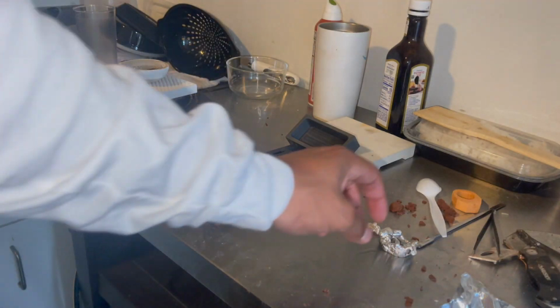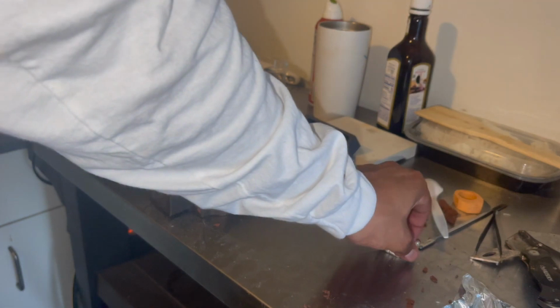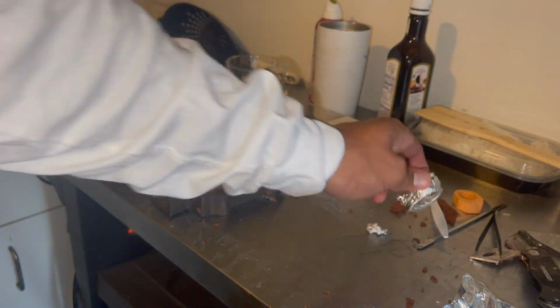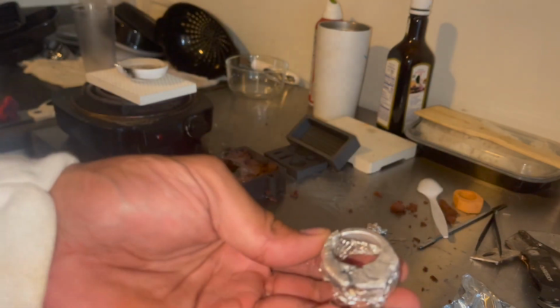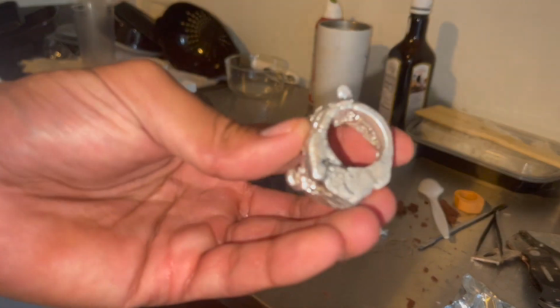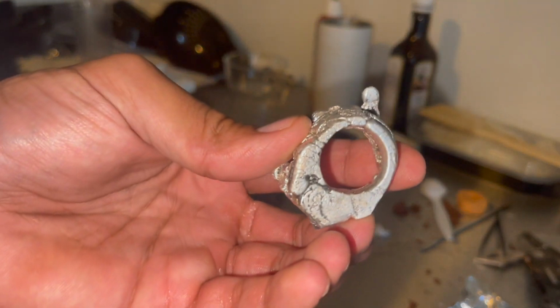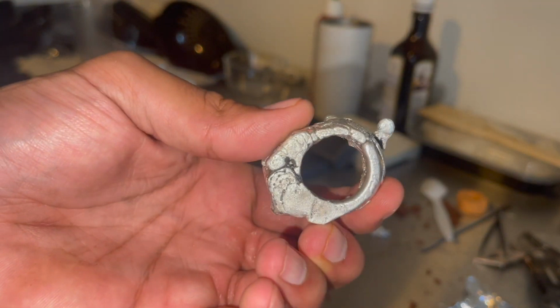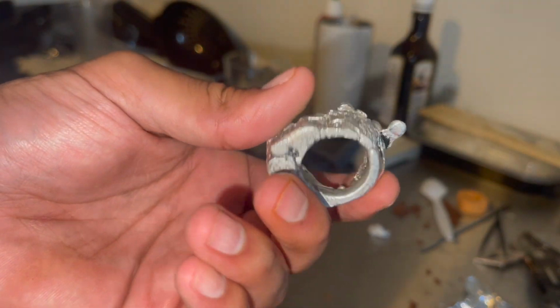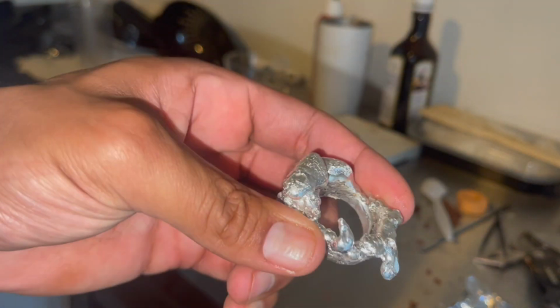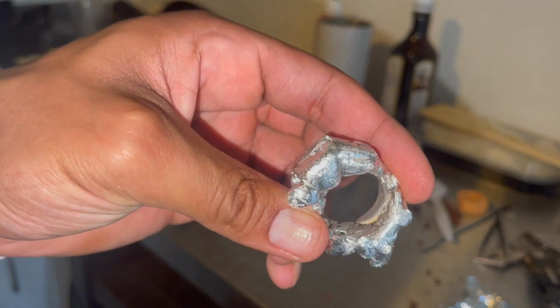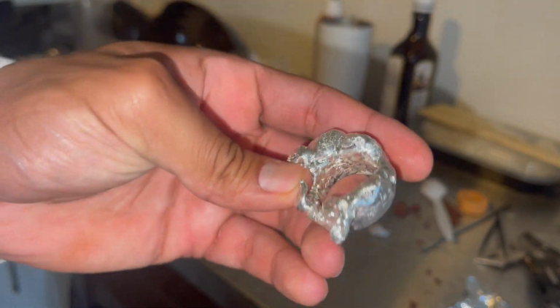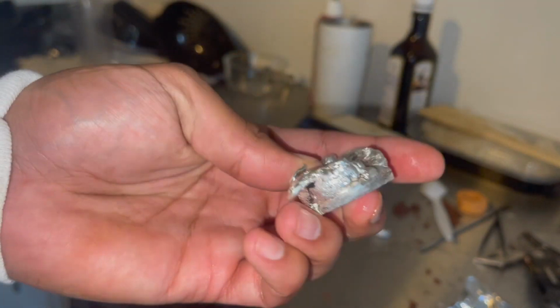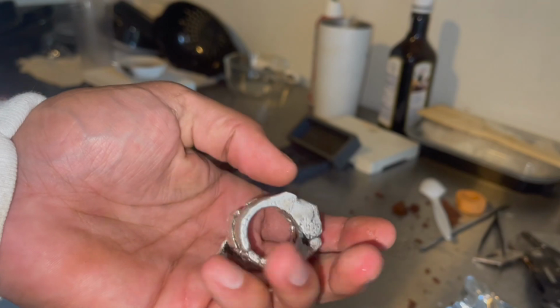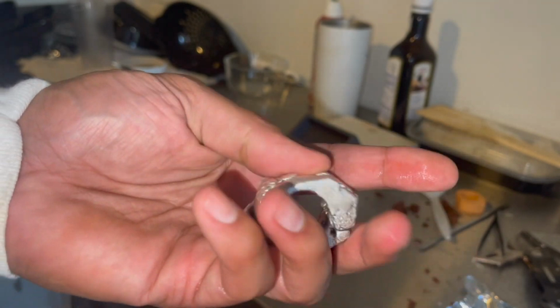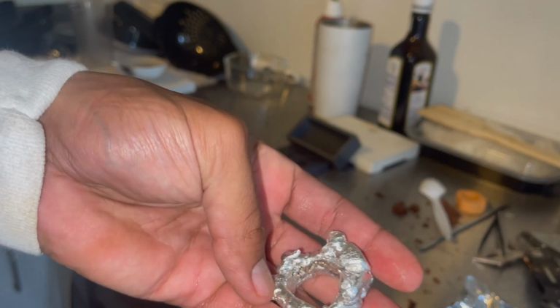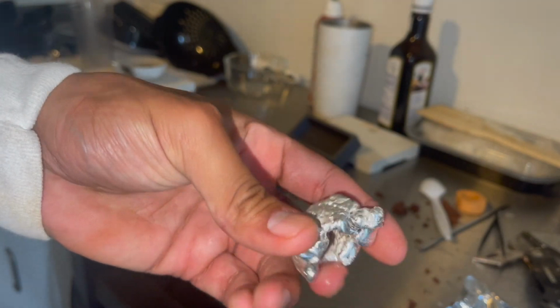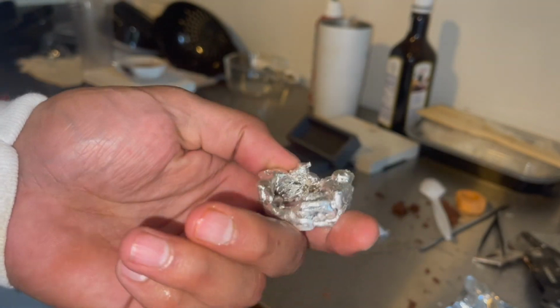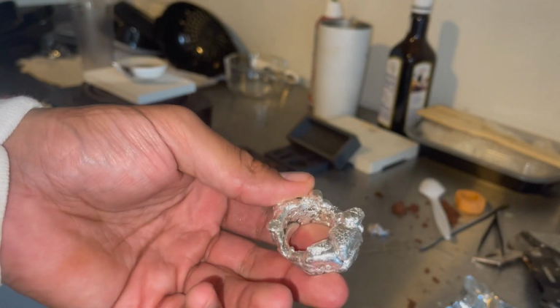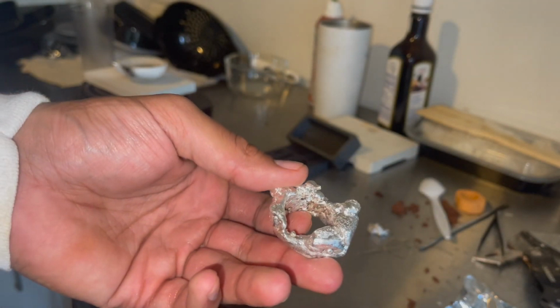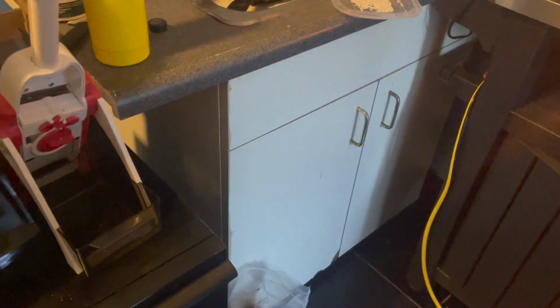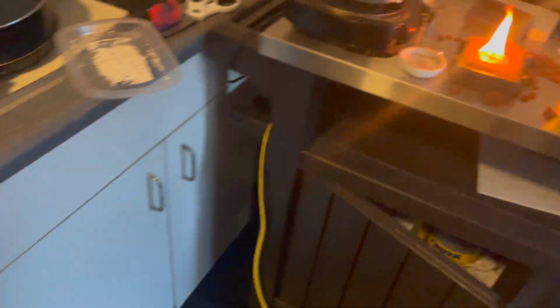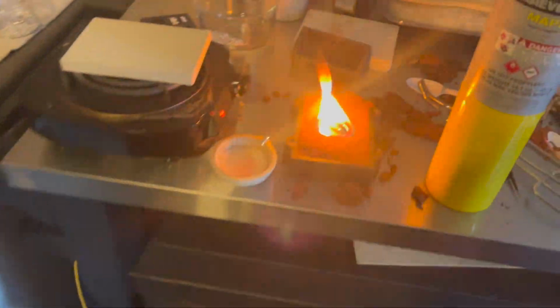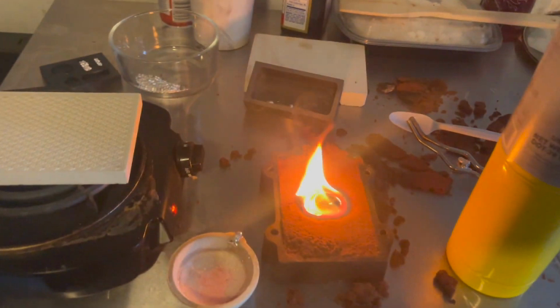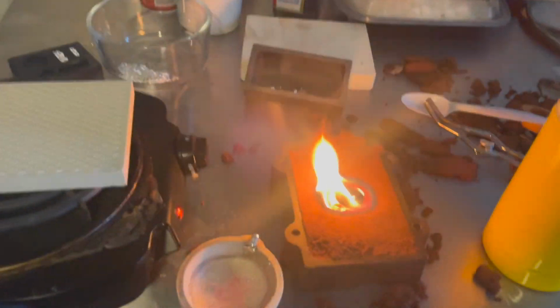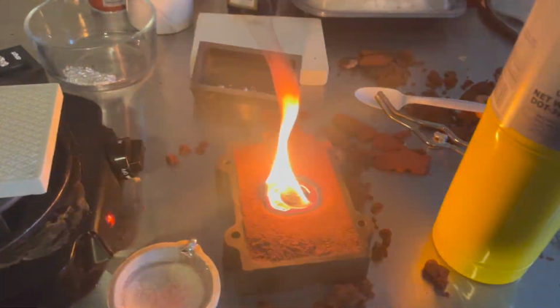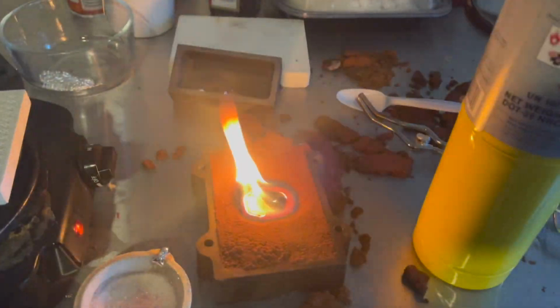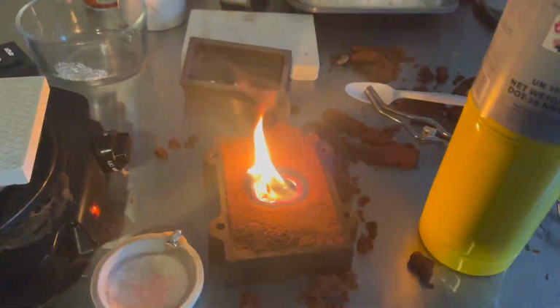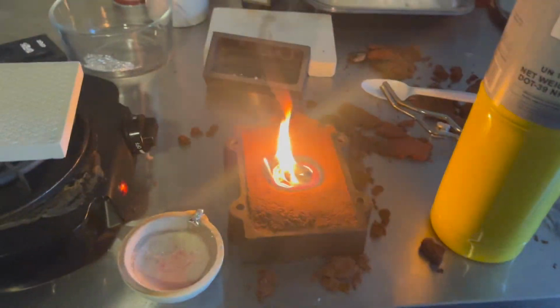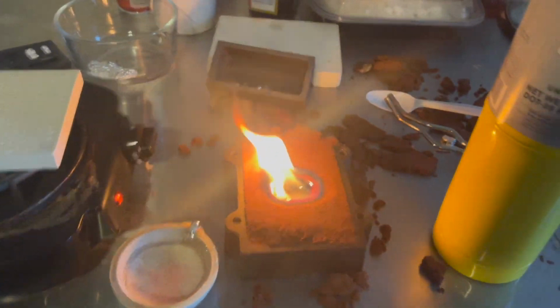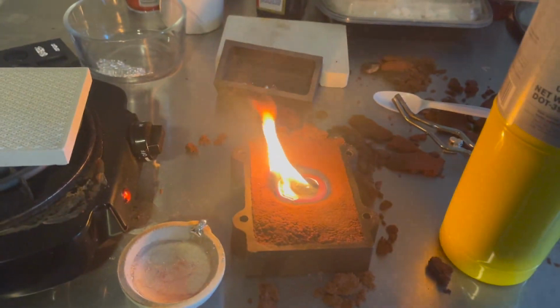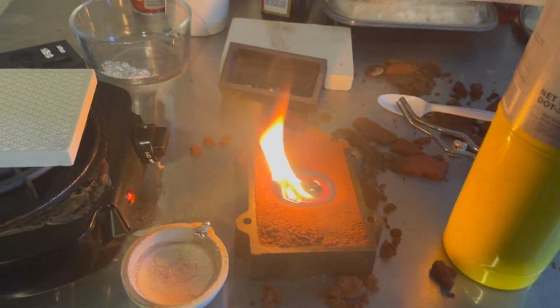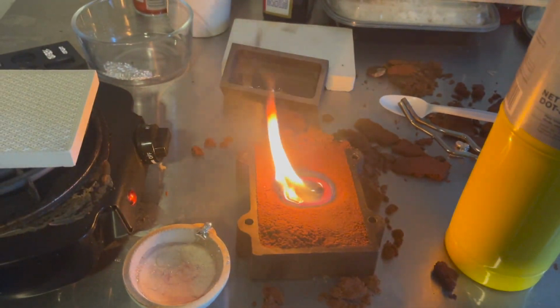That went really bad — look at what came out, lousy, disgusting piece of scrap. Let's try that again. I did it, I think it worked! You have to hit — heat the thing so freaking much, man, like way too much.